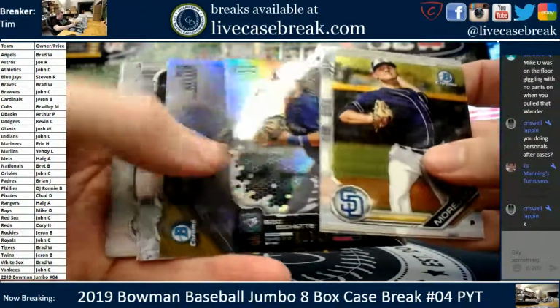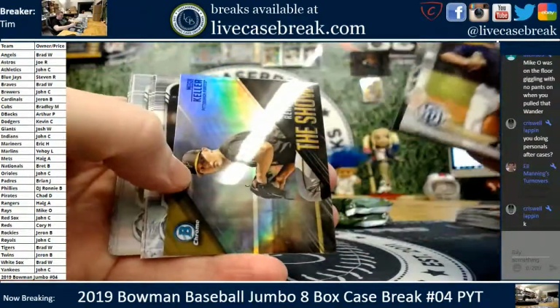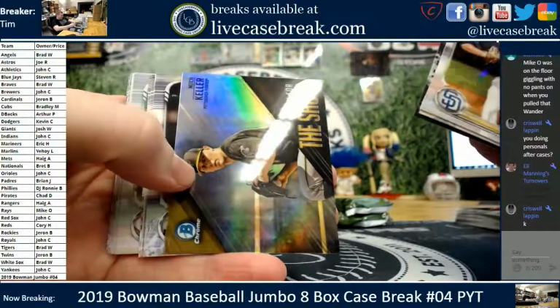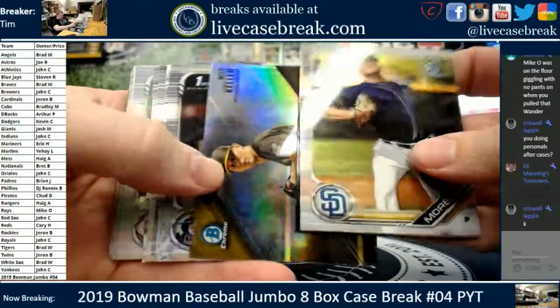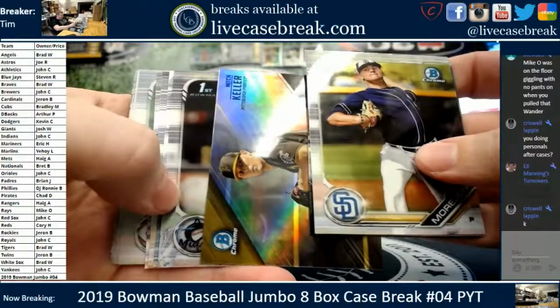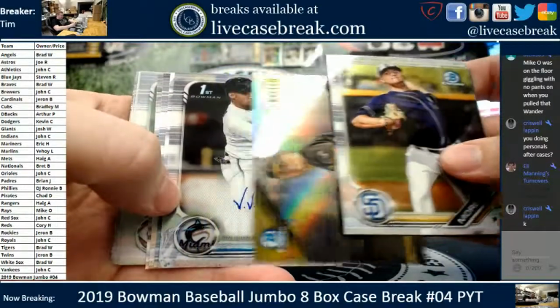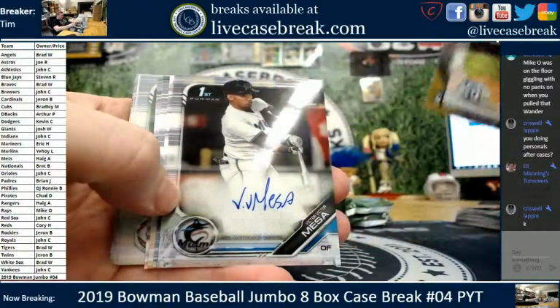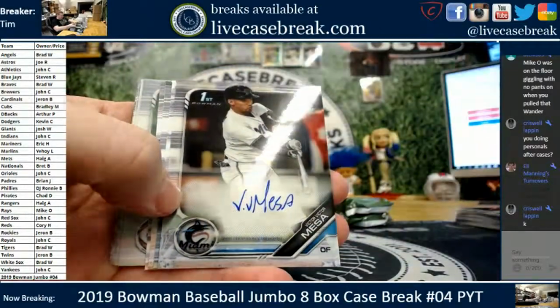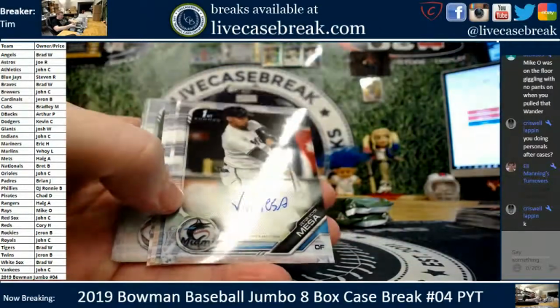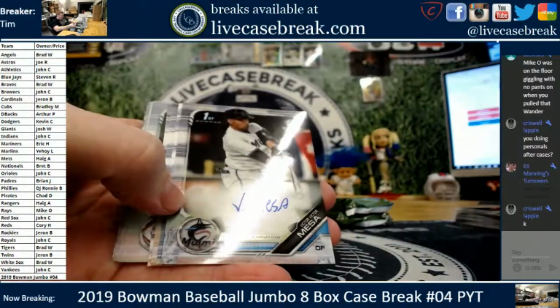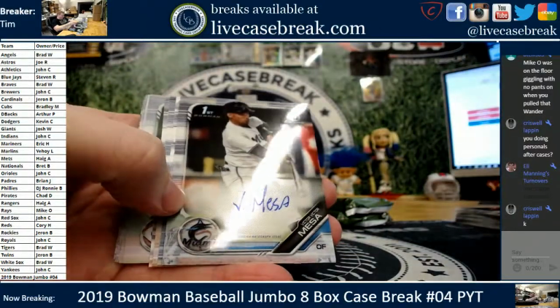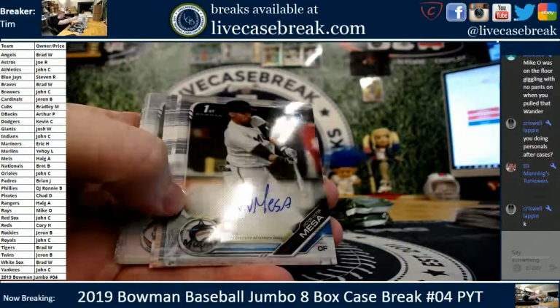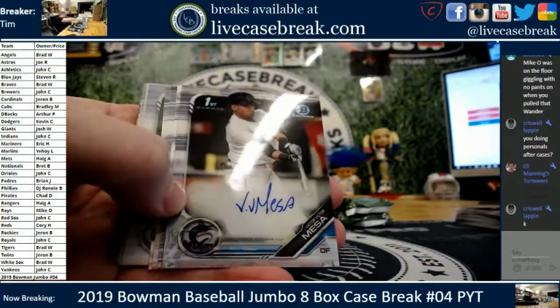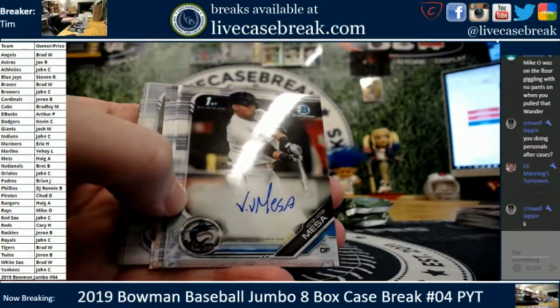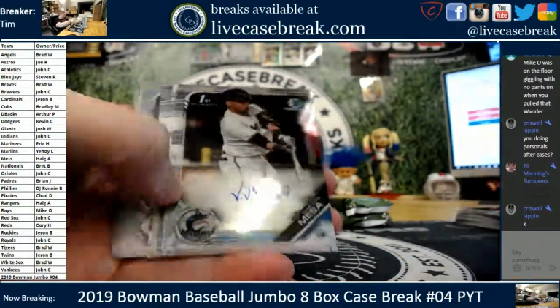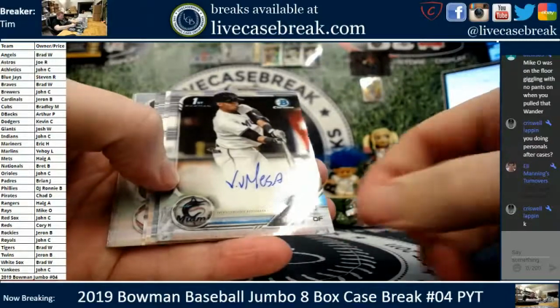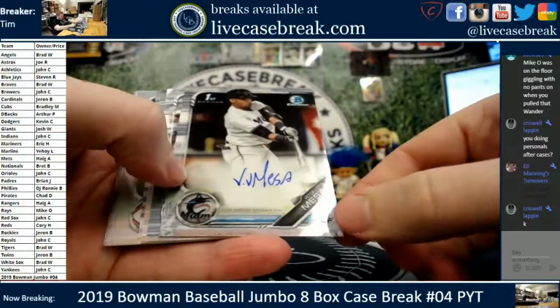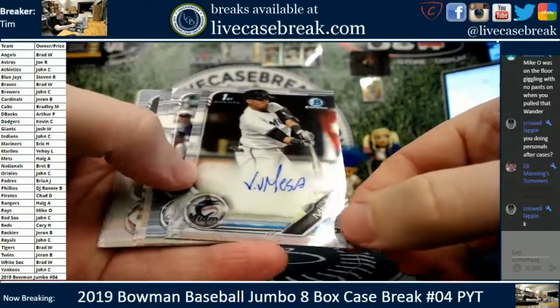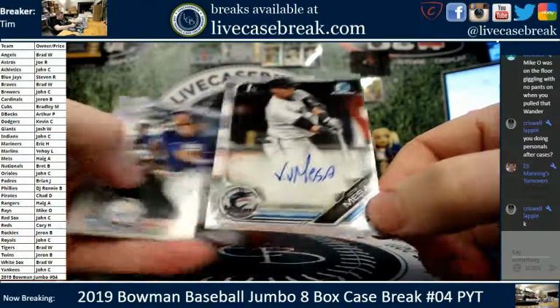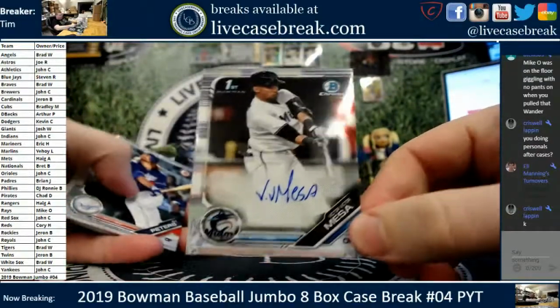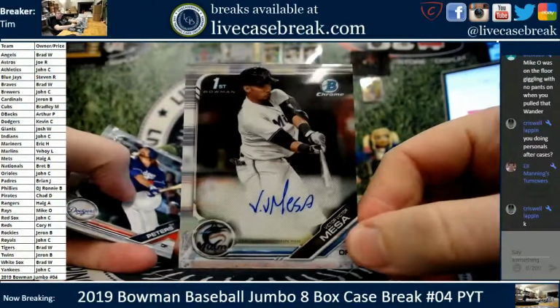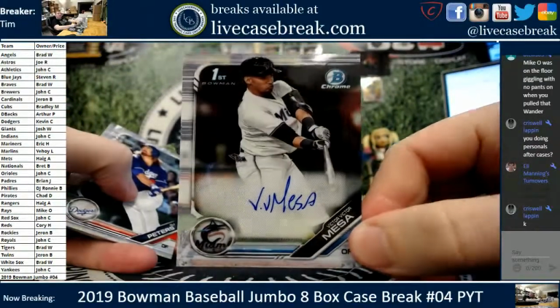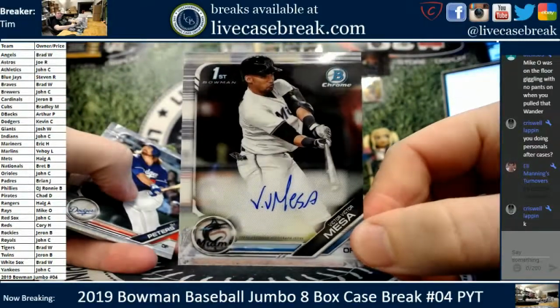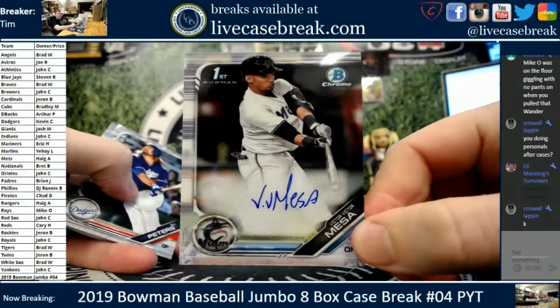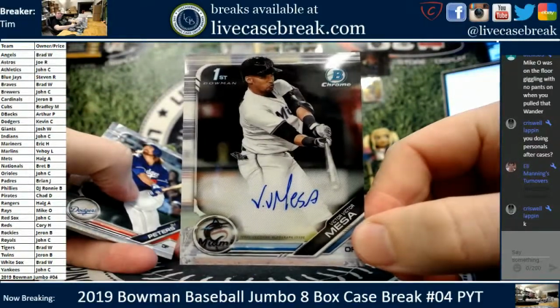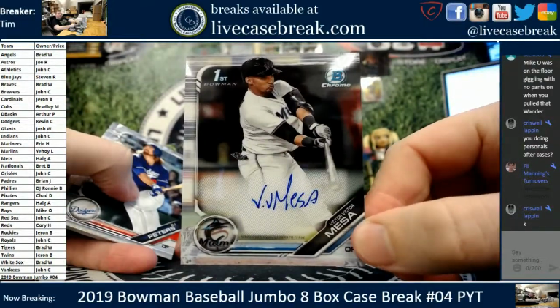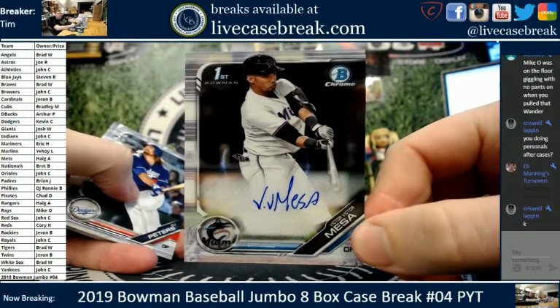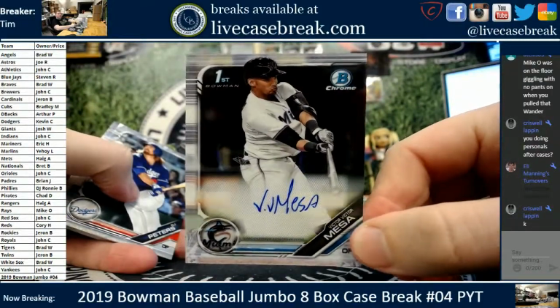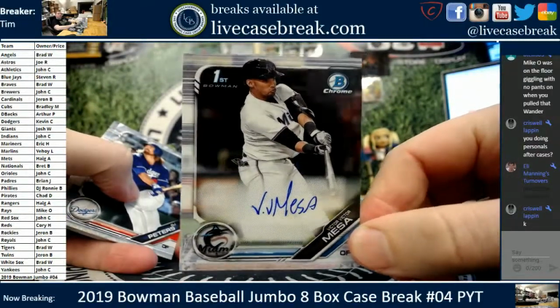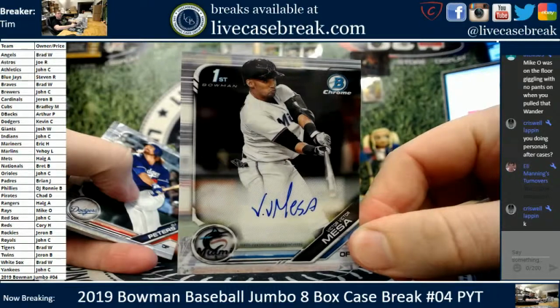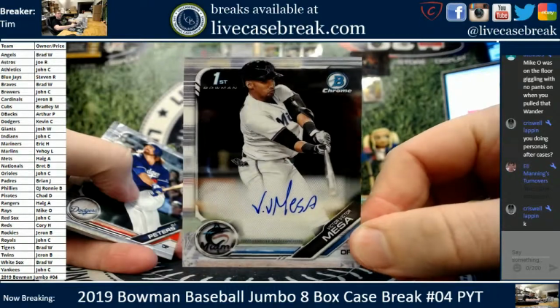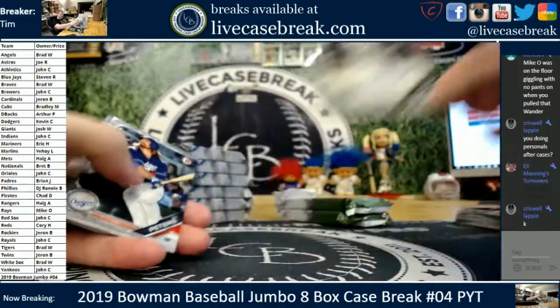Bo Bichette, Mitch Keller. We got an auto — that is a really cool logo there. Big fan of the new Miami Marlins logo. Victor Victor Mesa for the Marlins. Yeehoy, all you, man. First Bowman.